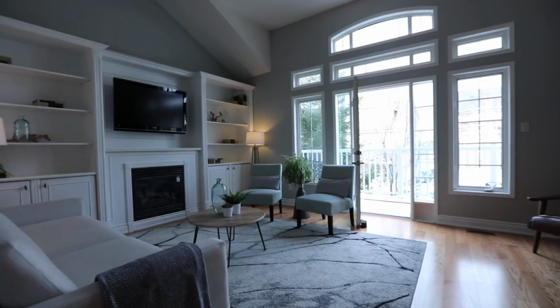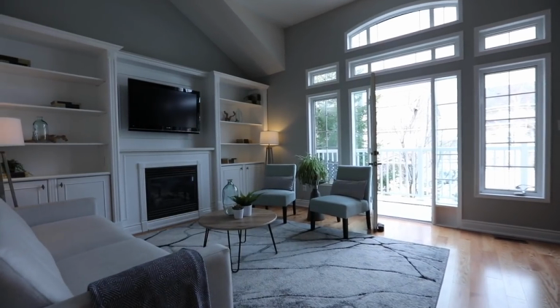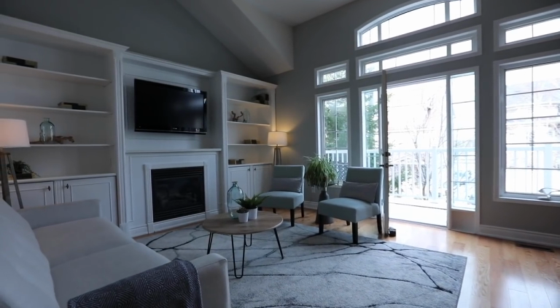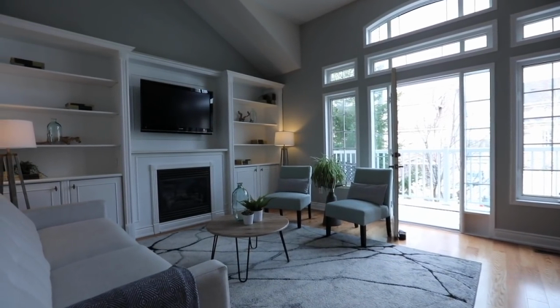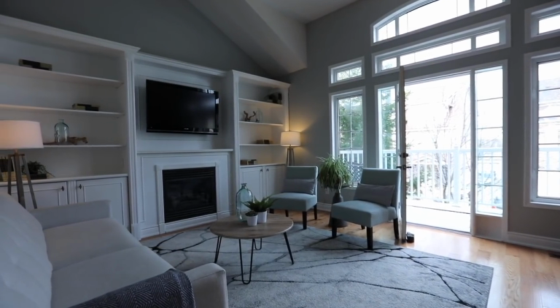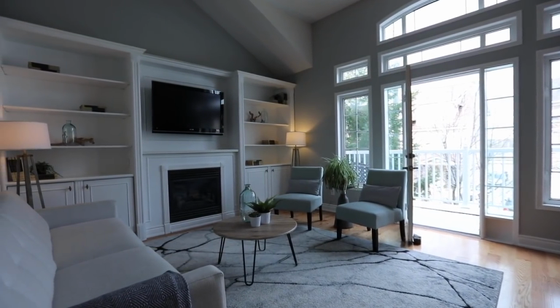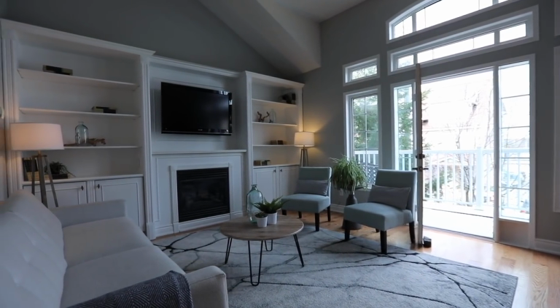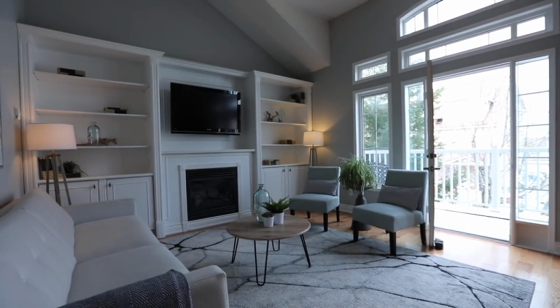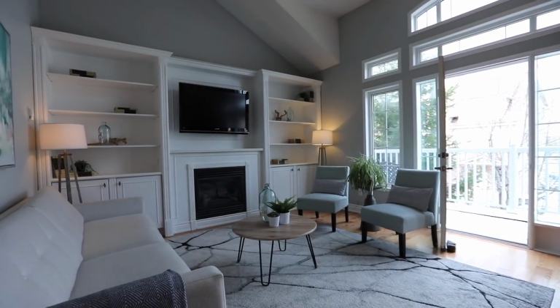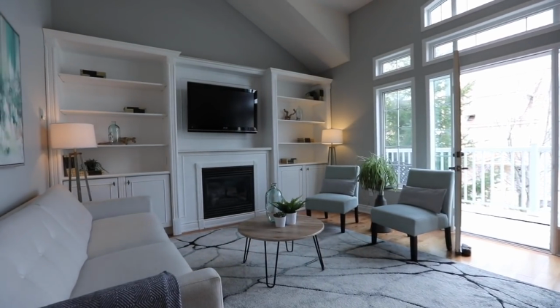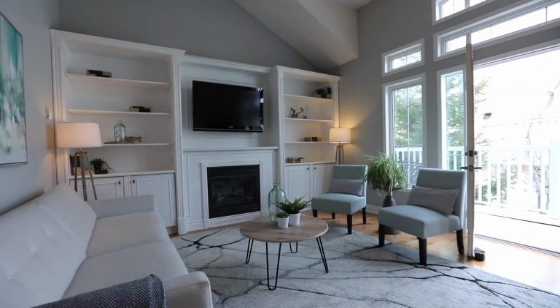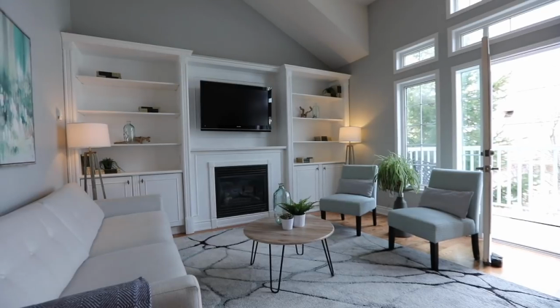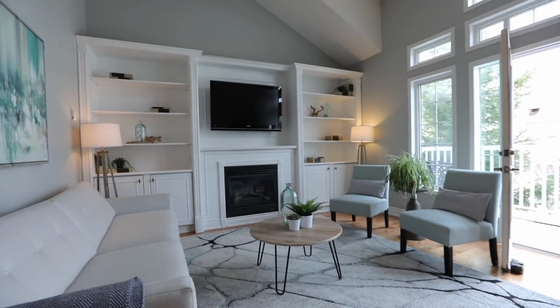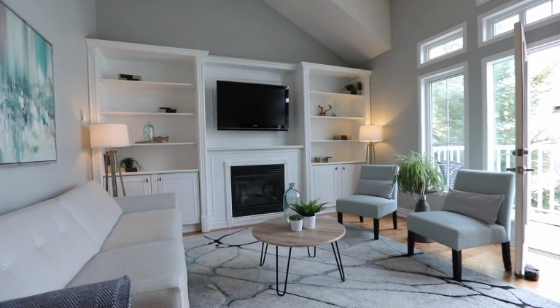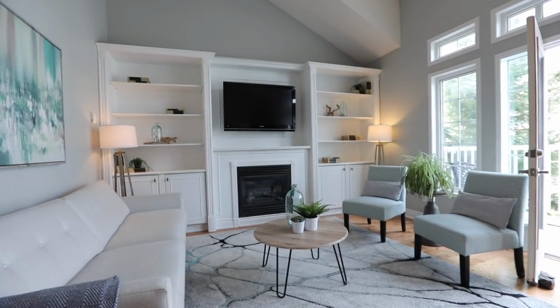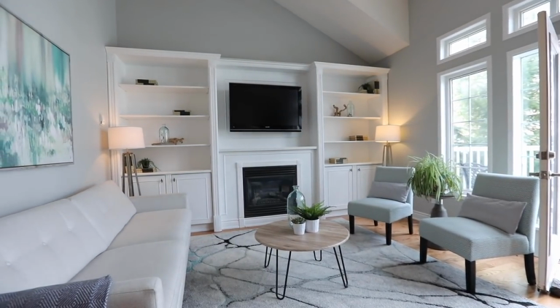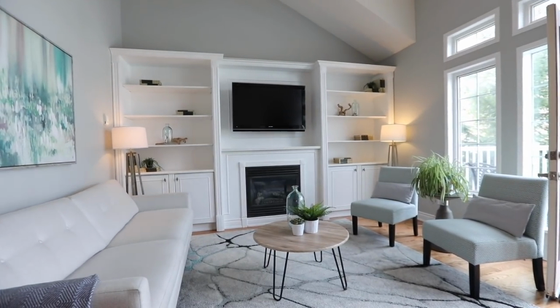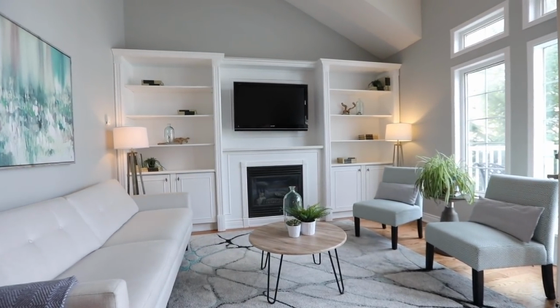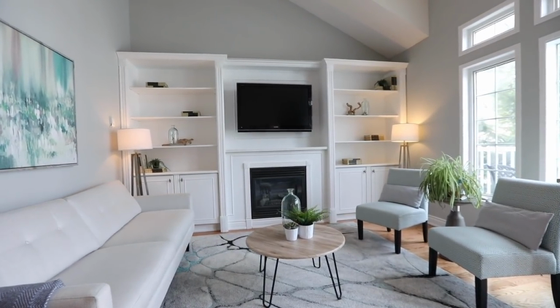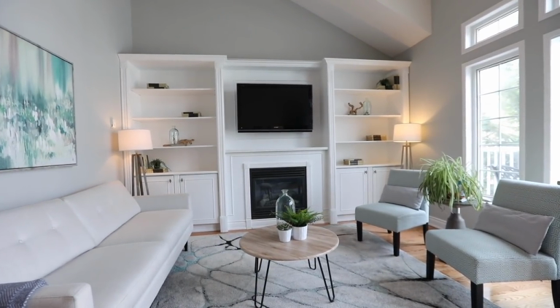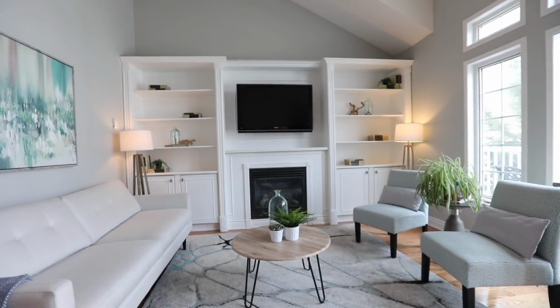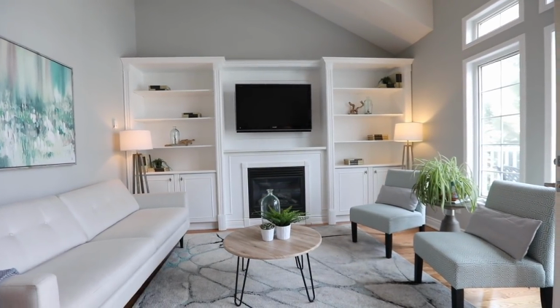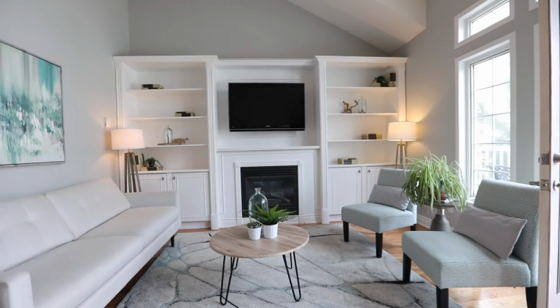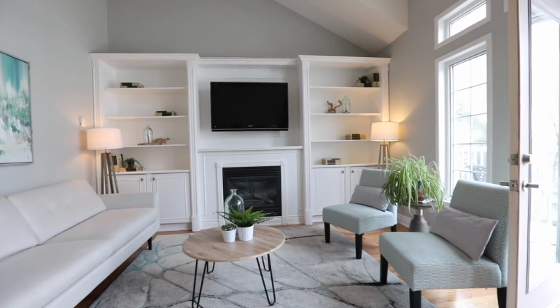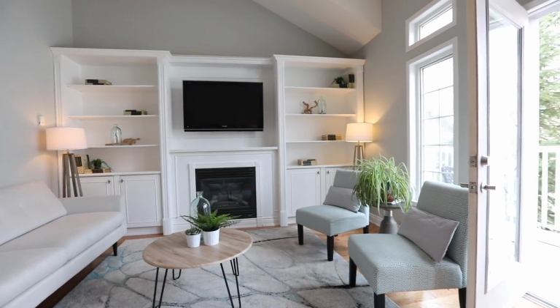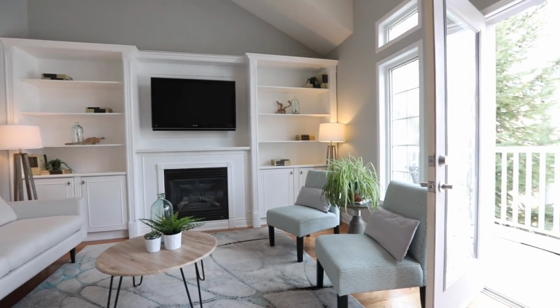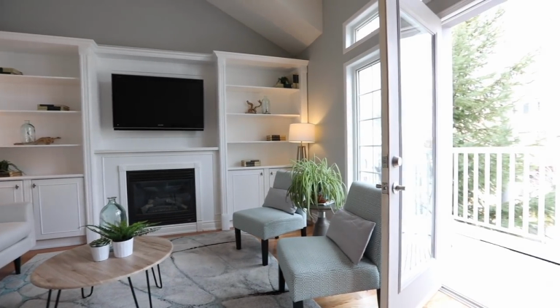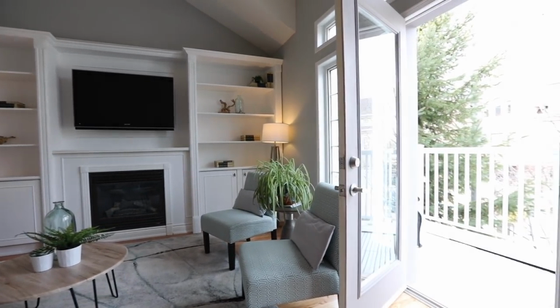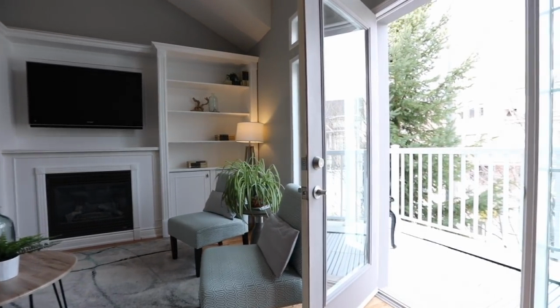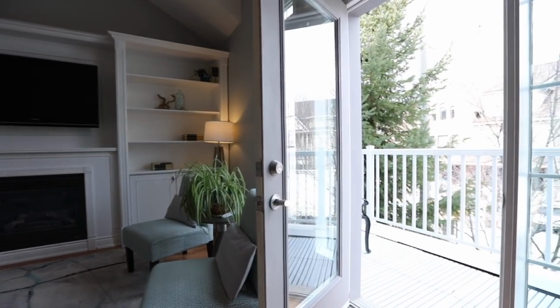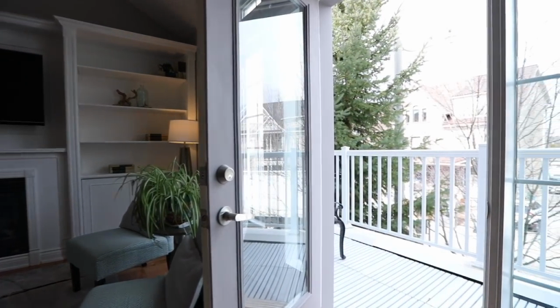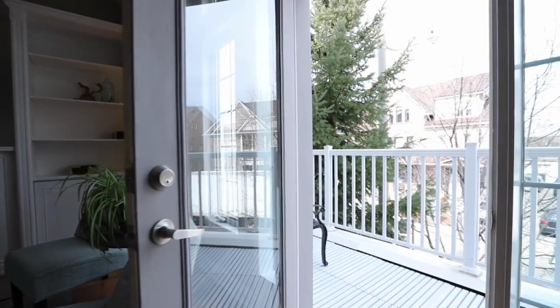The media loft showcases a soaring 17-foot vaulted ceiling with a fan, a built-in media unit with a gas fireplace along its west wall, and multiple windows surrounding its walkout onto a balcony overlooking the street.